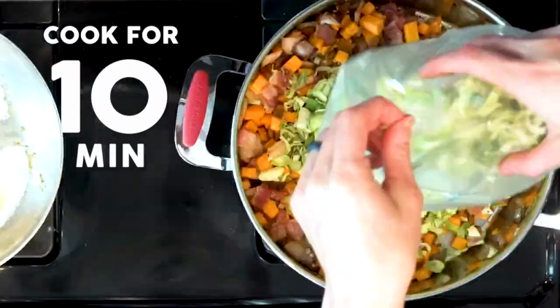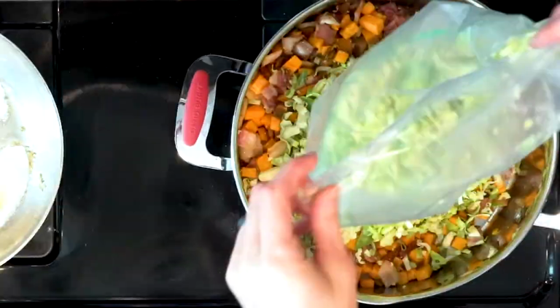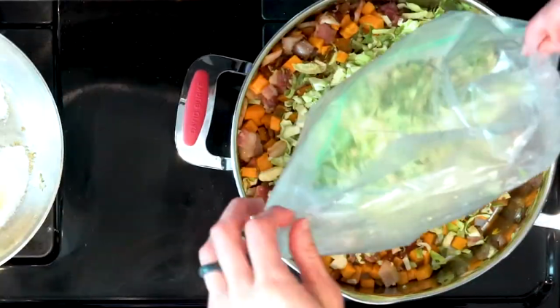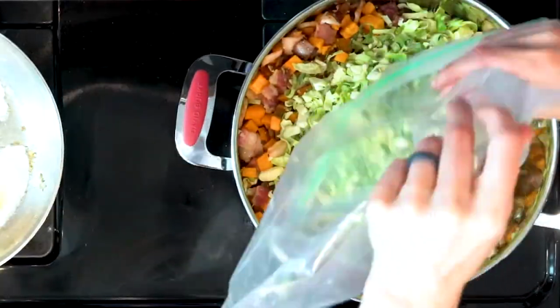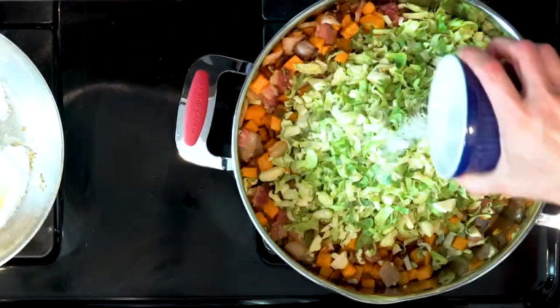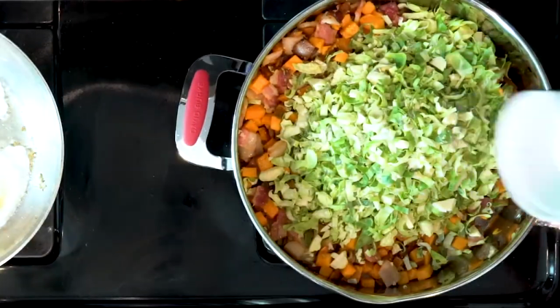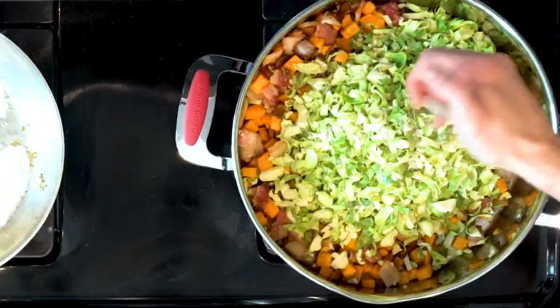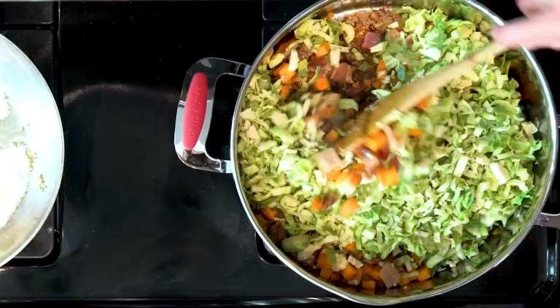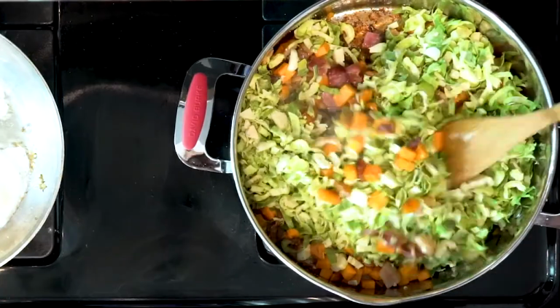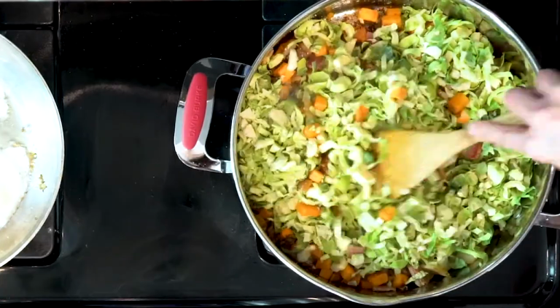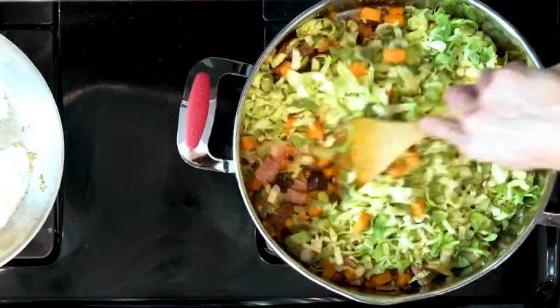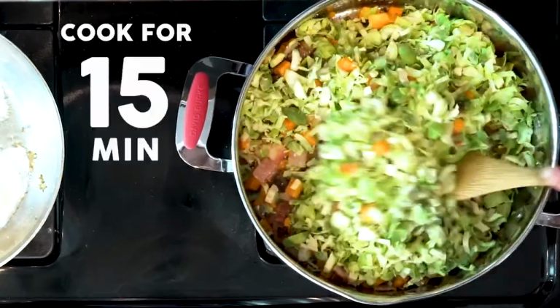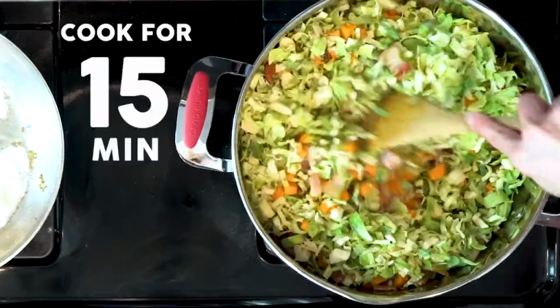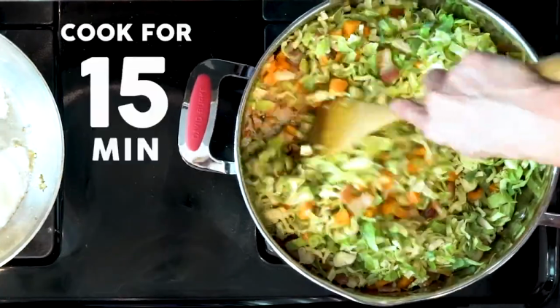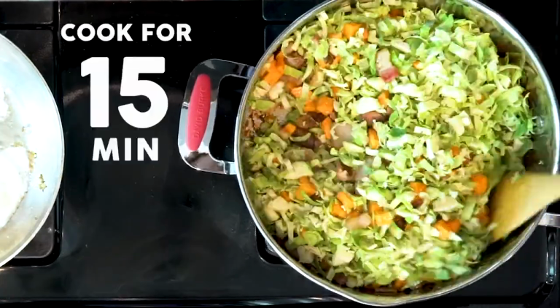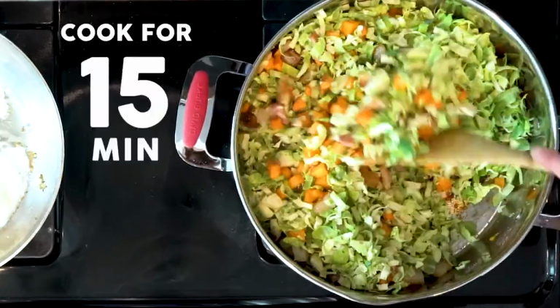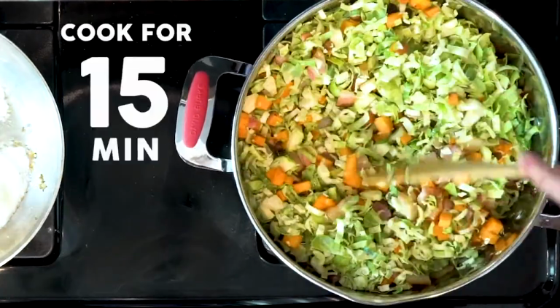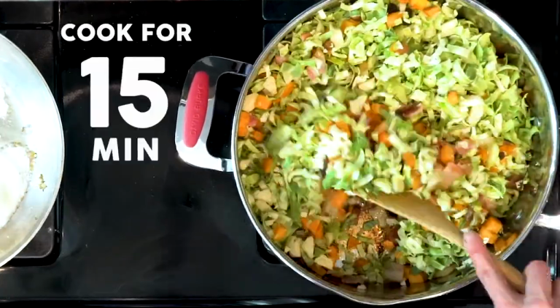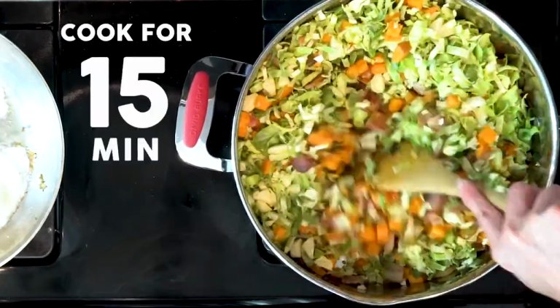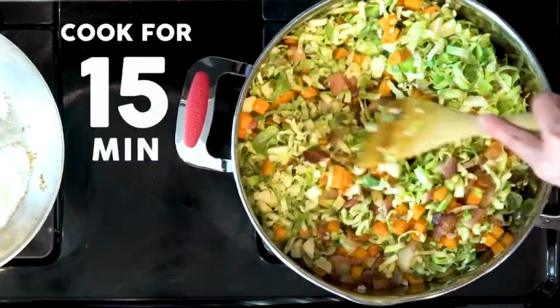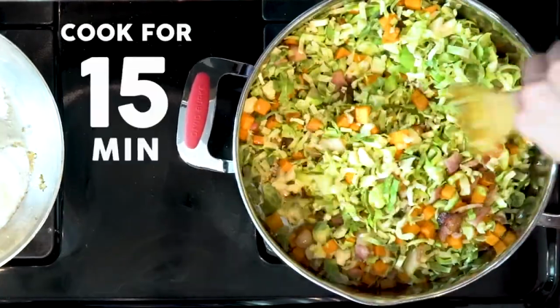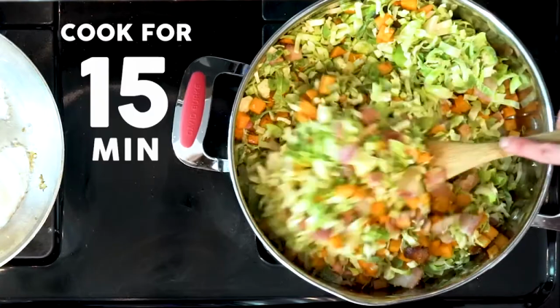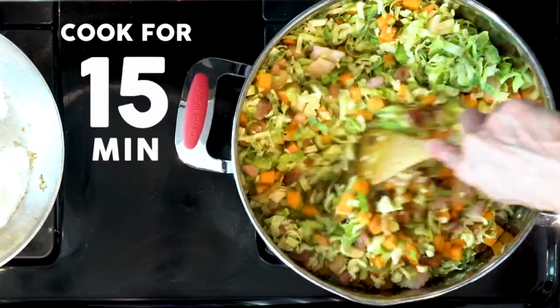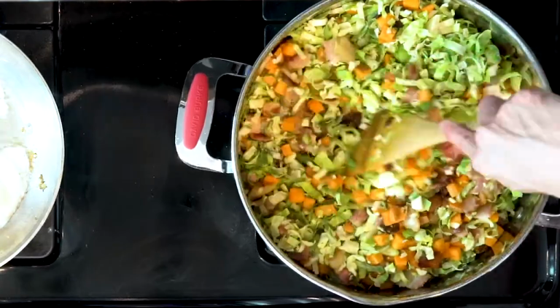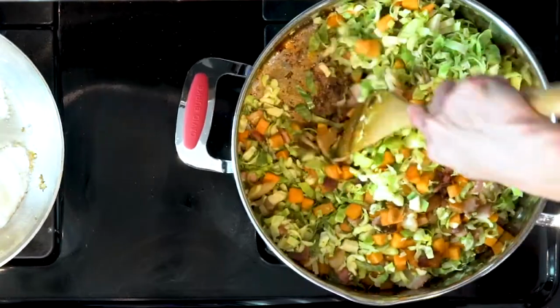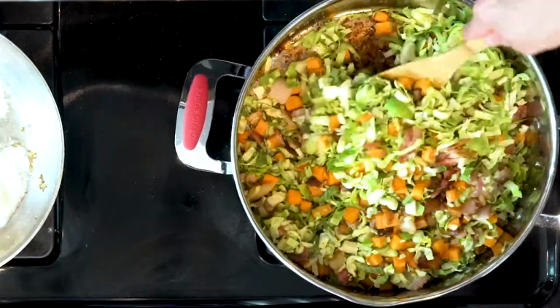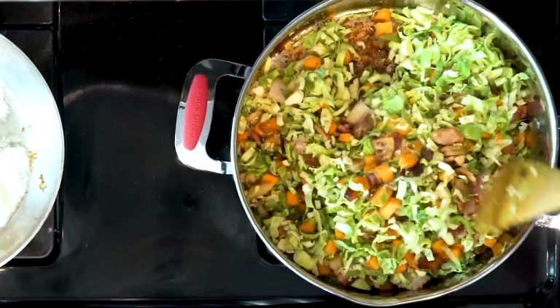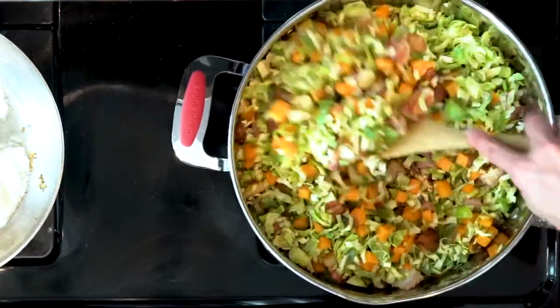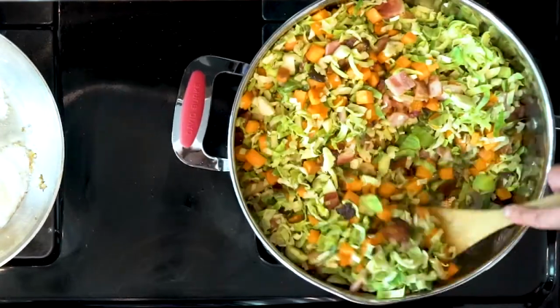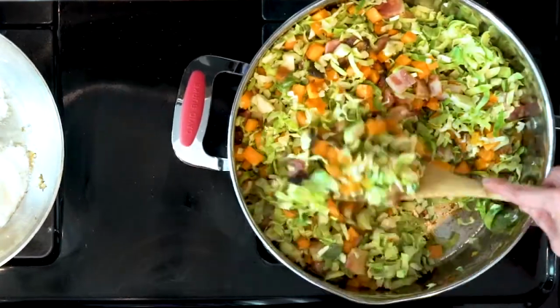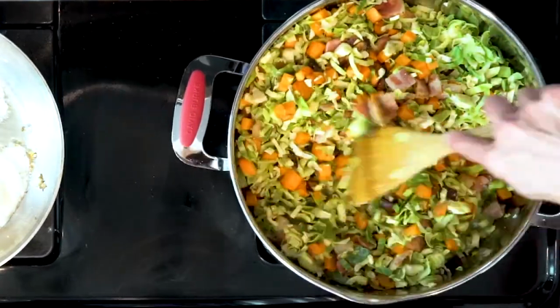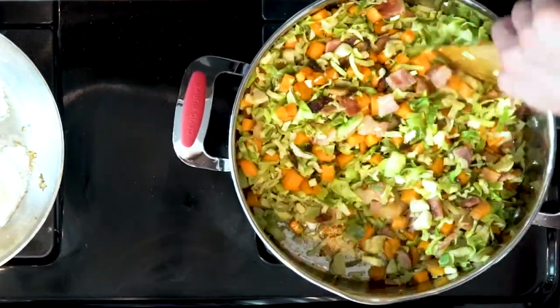Next, add the Brussels sprouts, some salt, and pepper. Then mix everything together and cook for 15 minutes or until done cooking the eggs, whichever is longer. Turn the heat down if necessary so it doesn't burn, and stir occasionally.